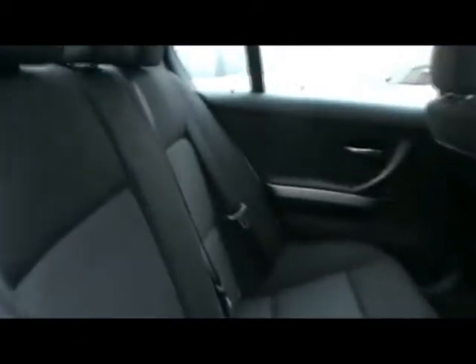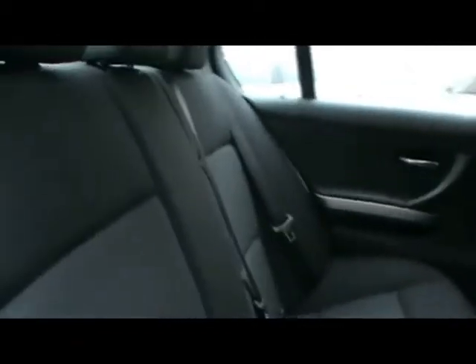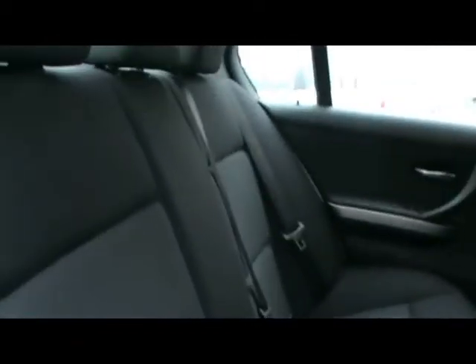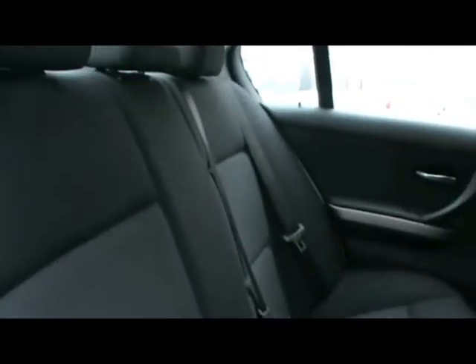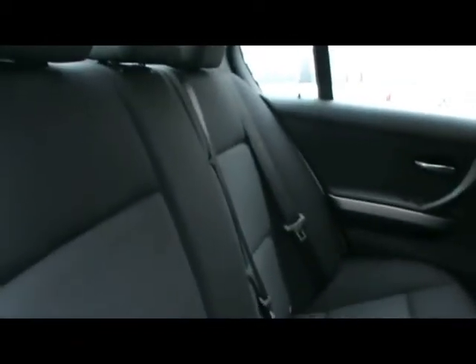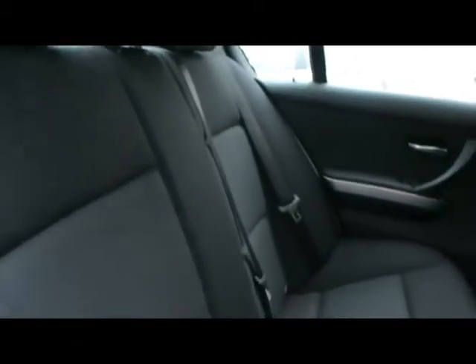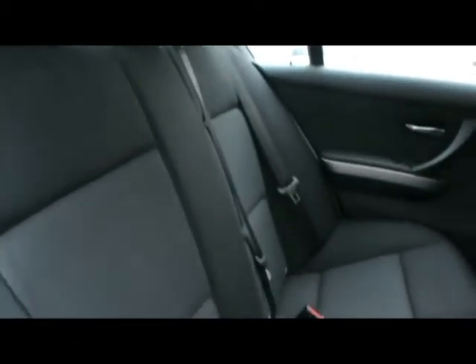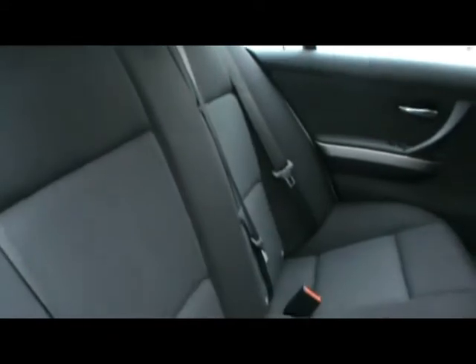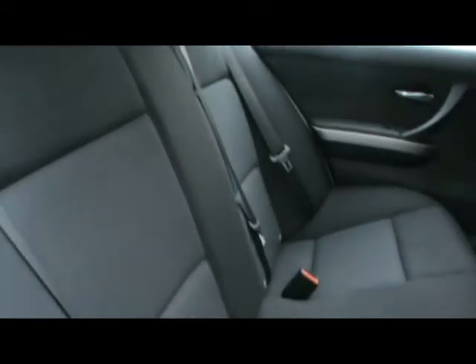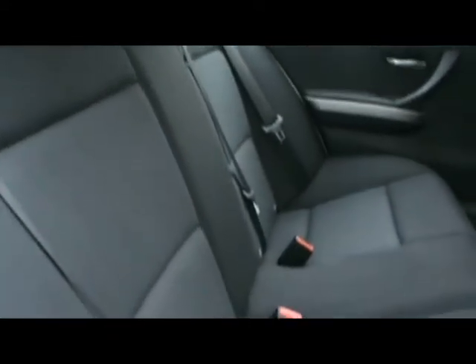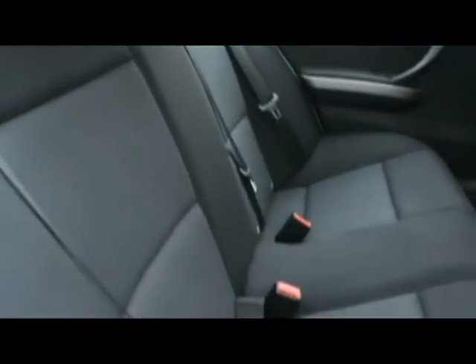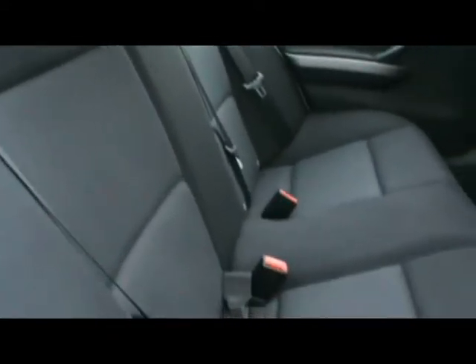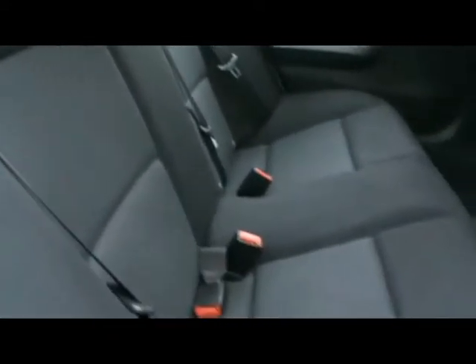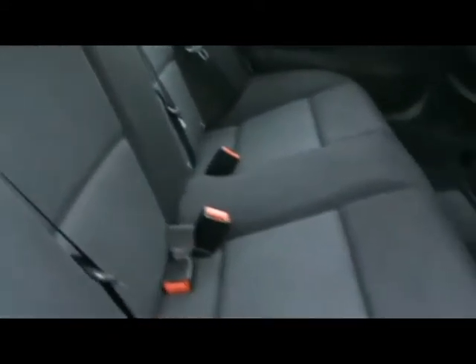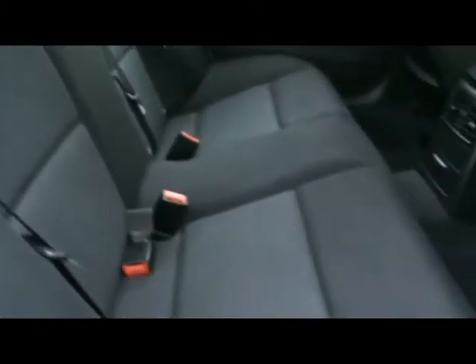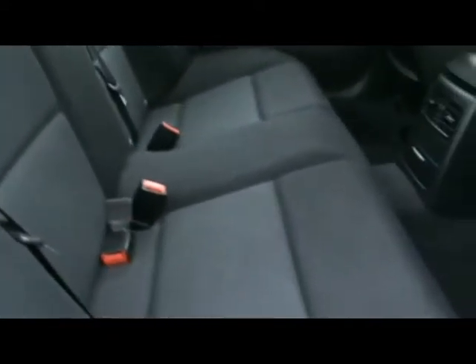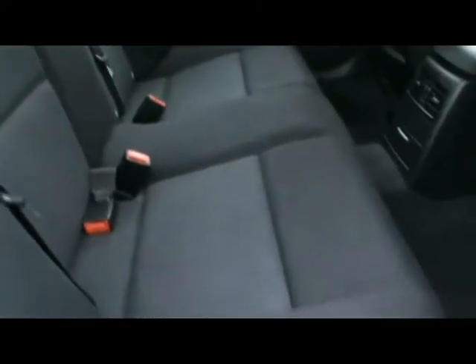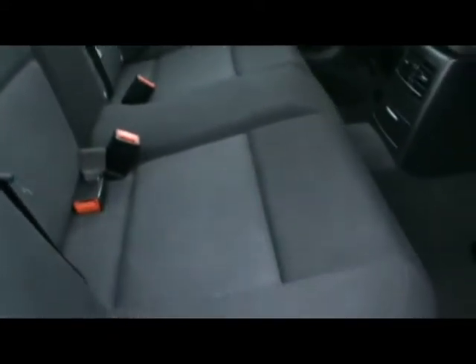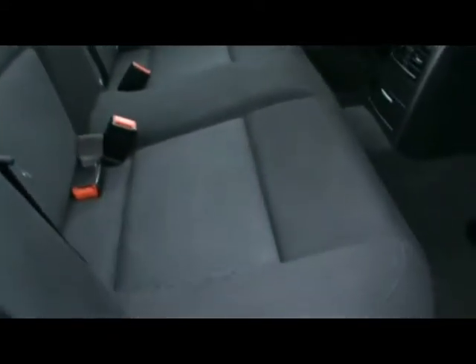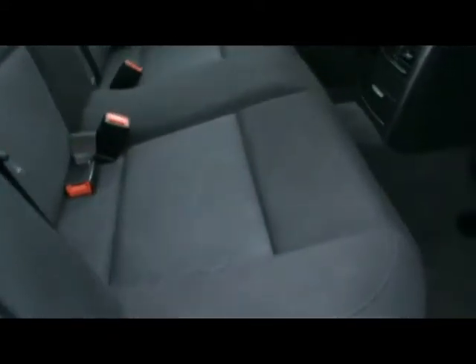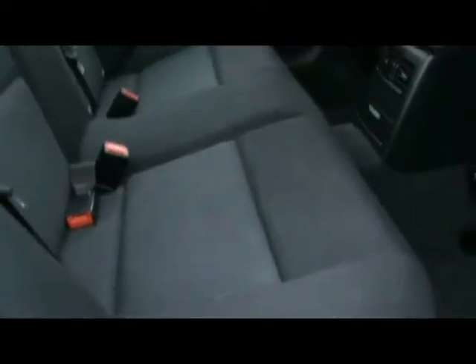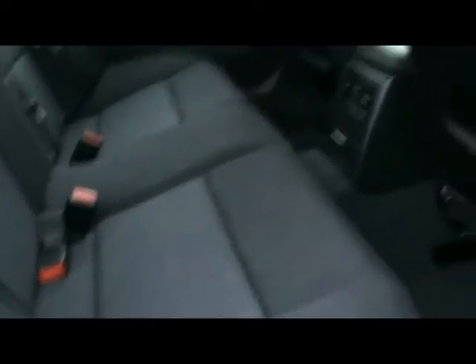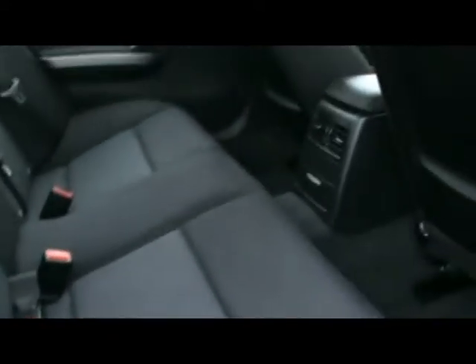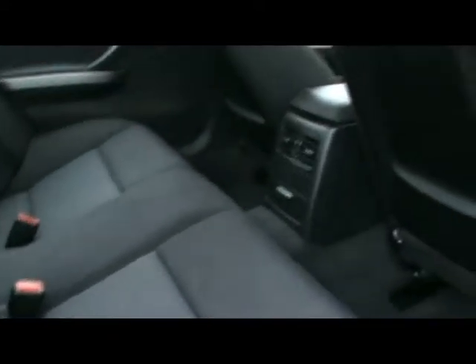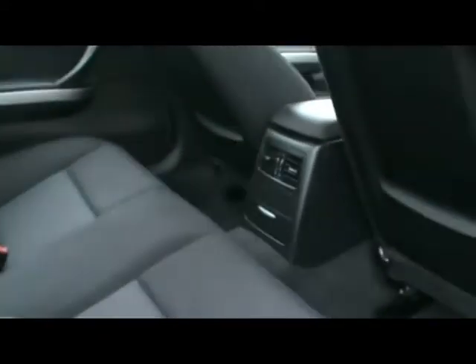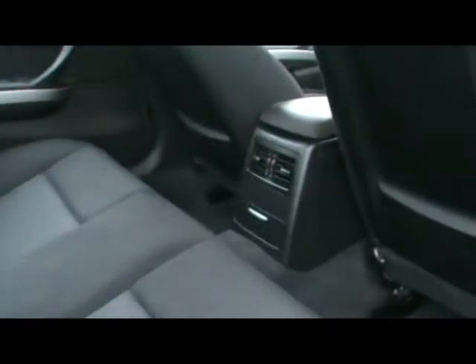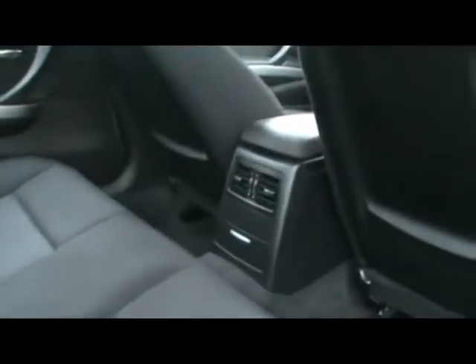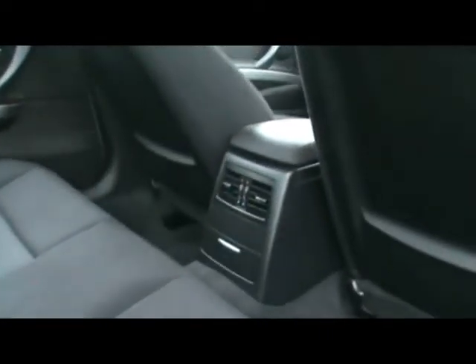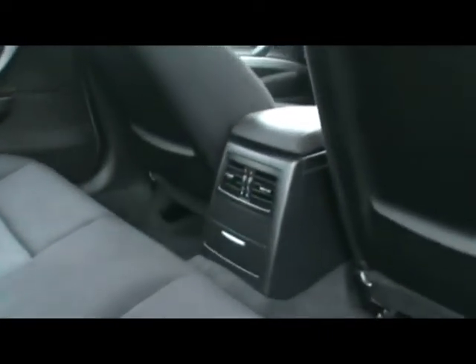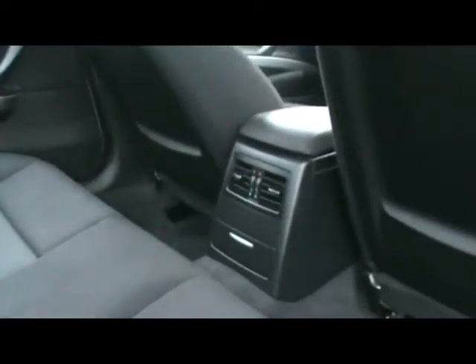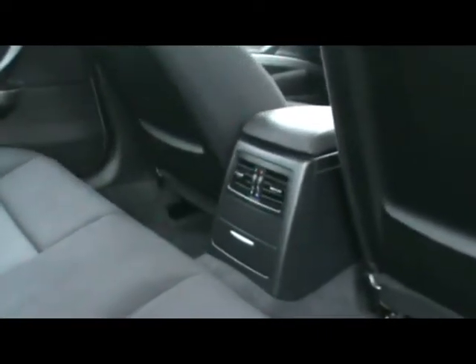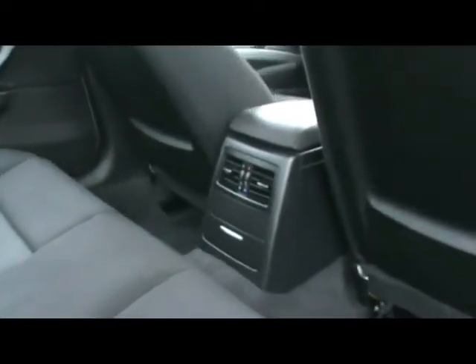Full cloth interior, really nice and well looked after — there's no rips, tears or stains to any of the seats. And we've got great air conditioning and heating.